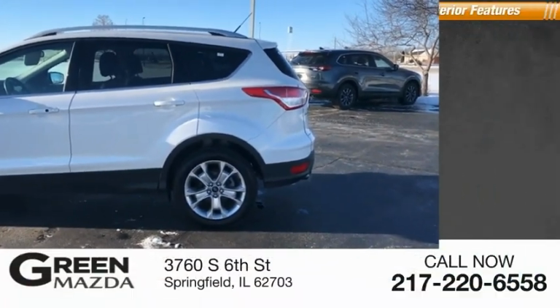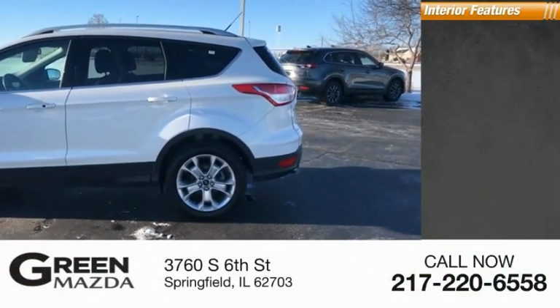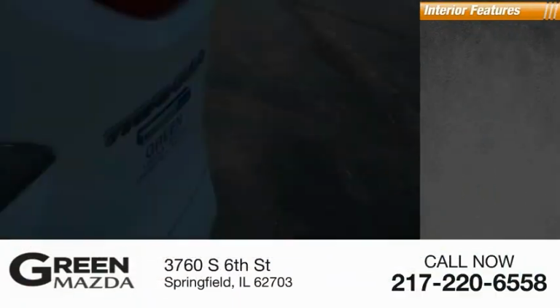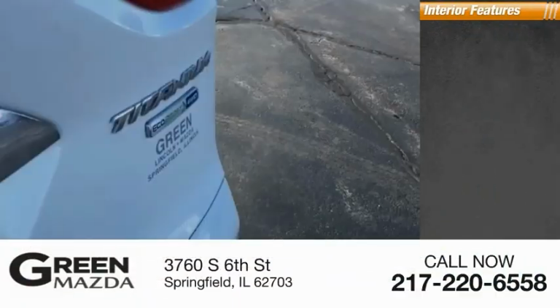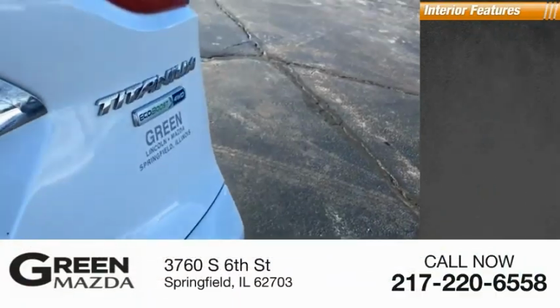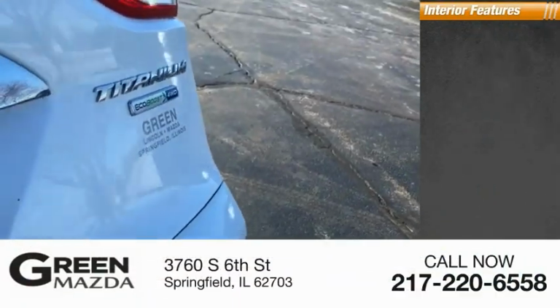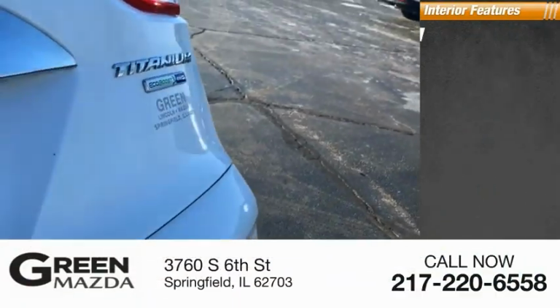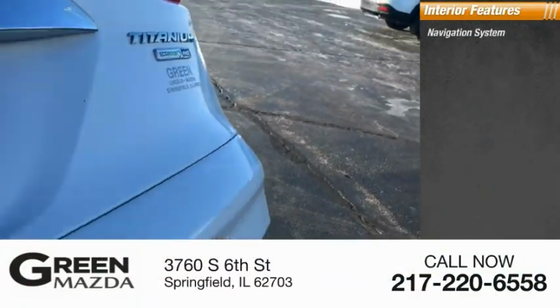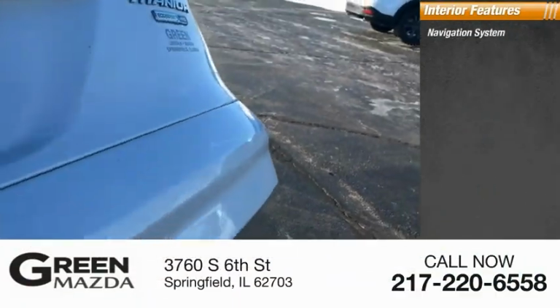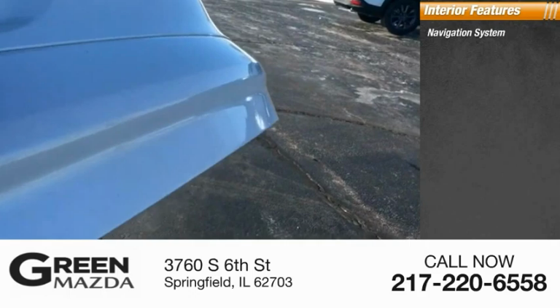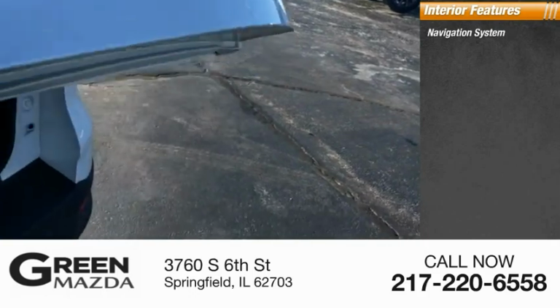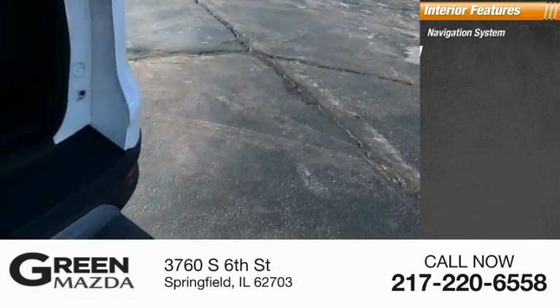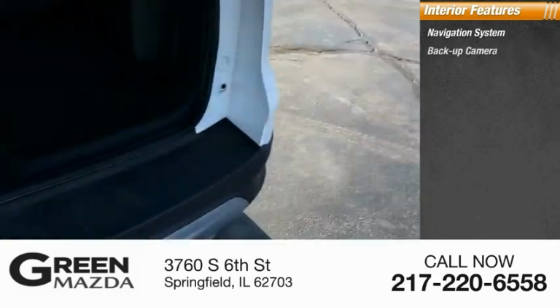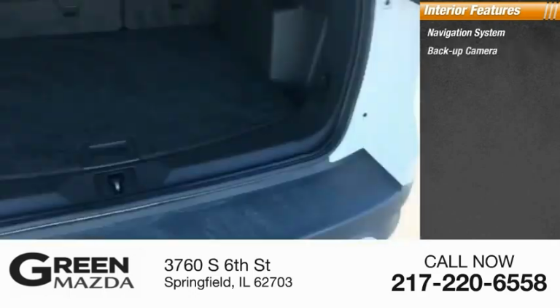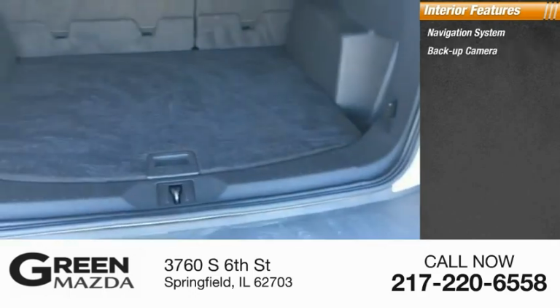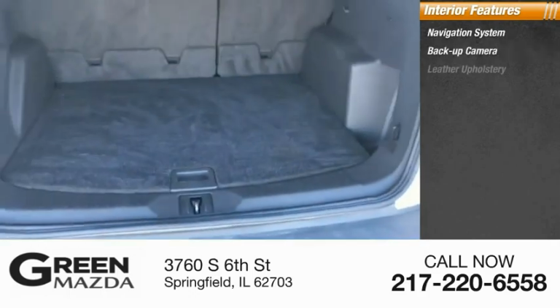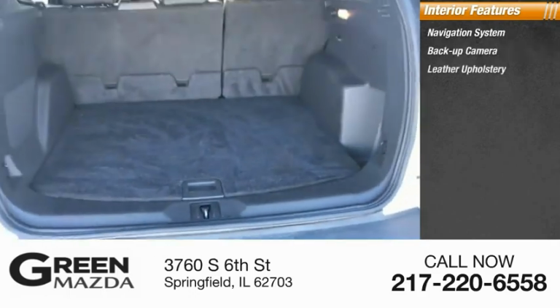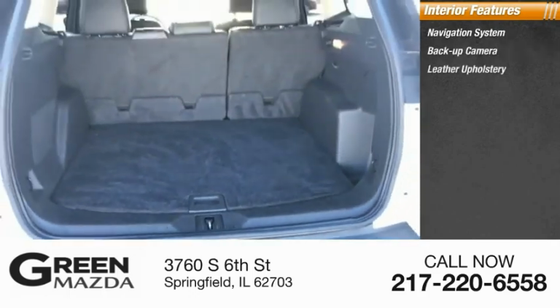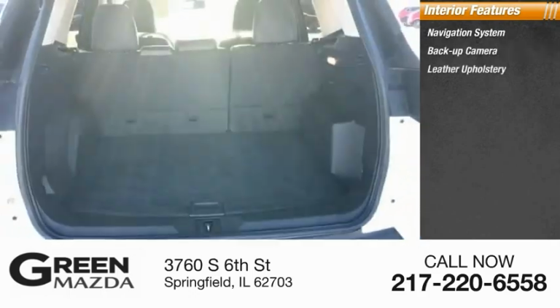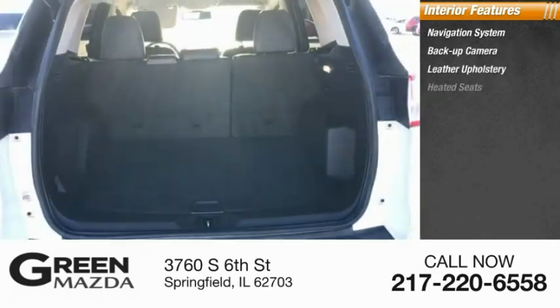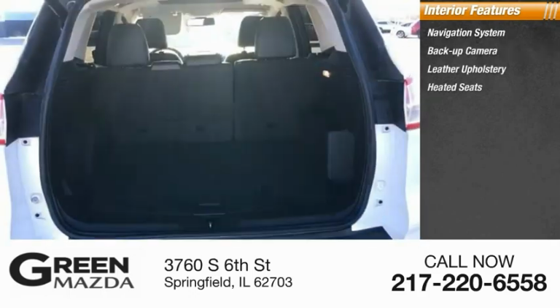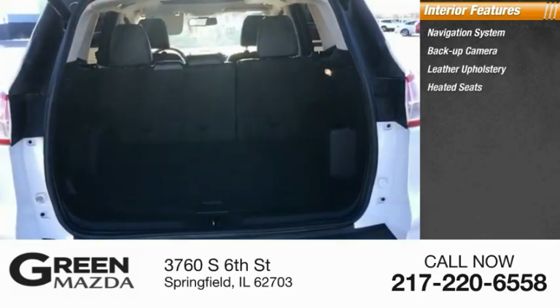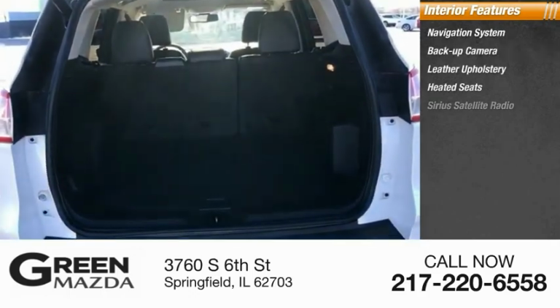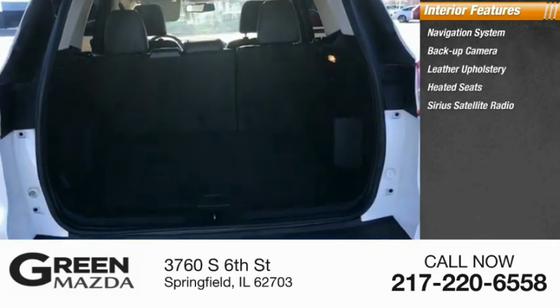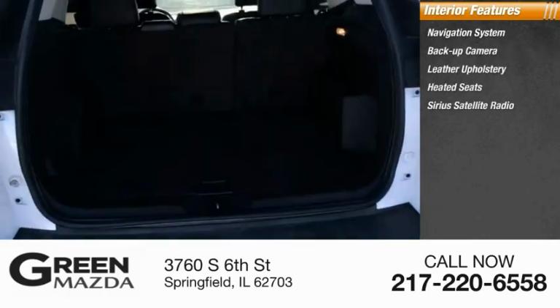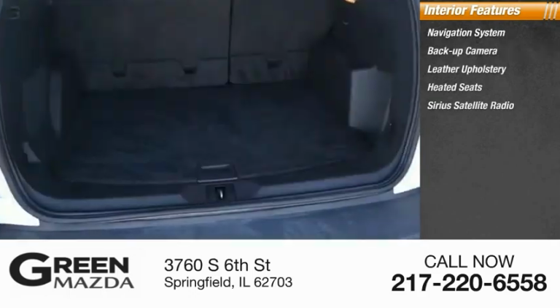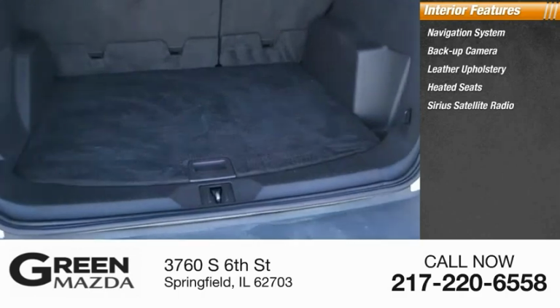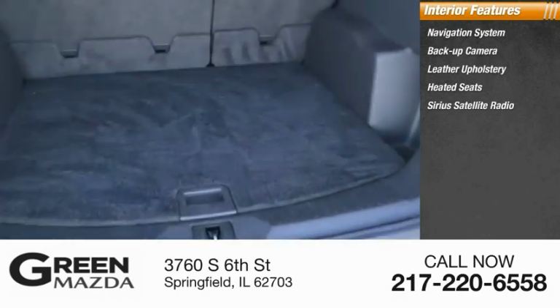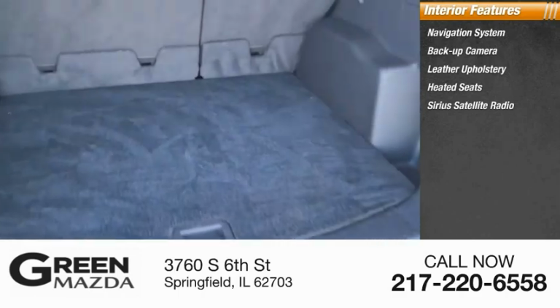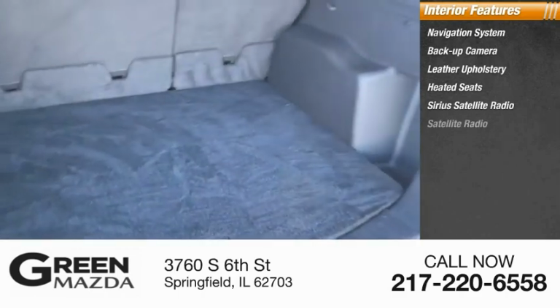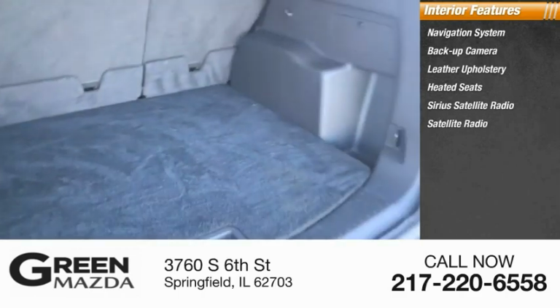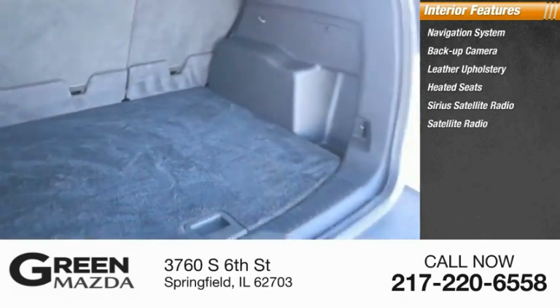Inside you'll find a navigation system, backup camera, leather upholstery, heated seats, and Sirius satellite radio.